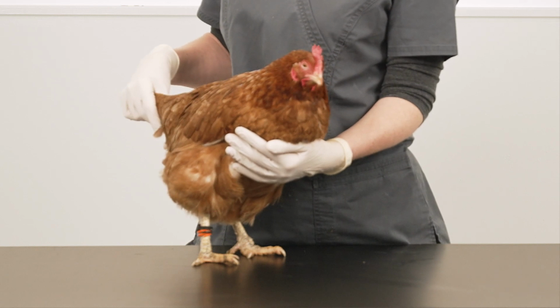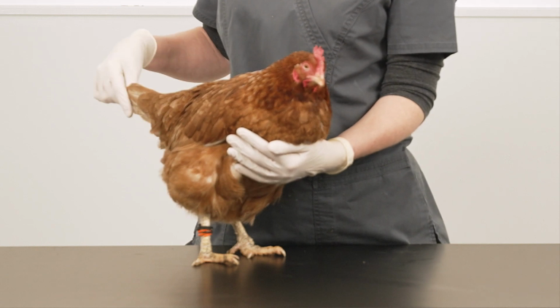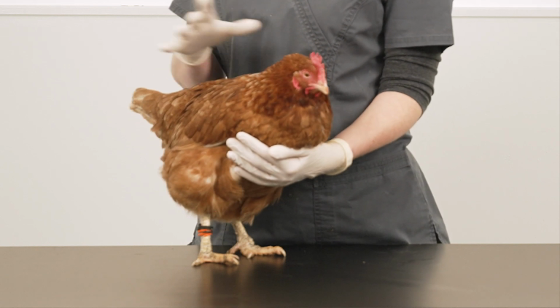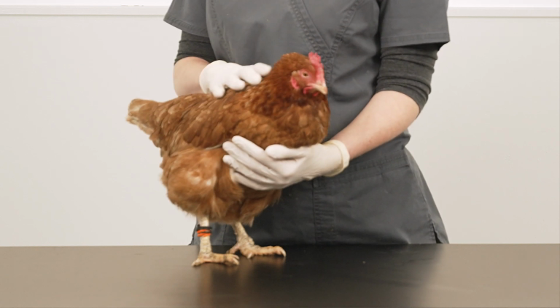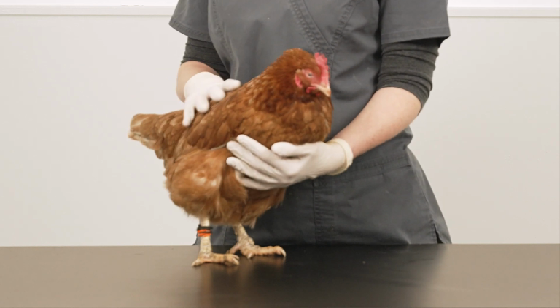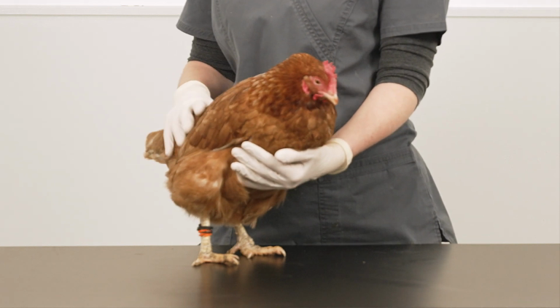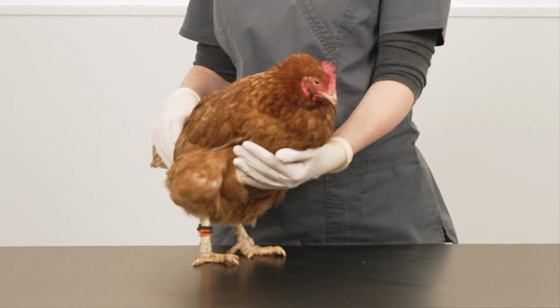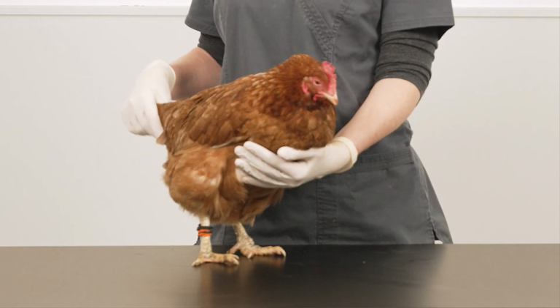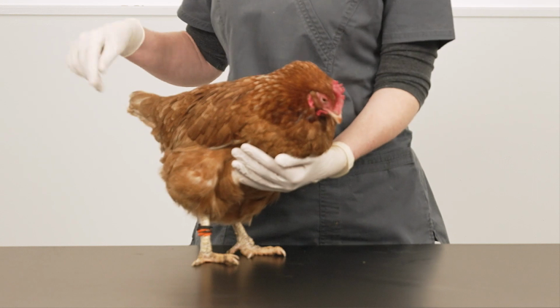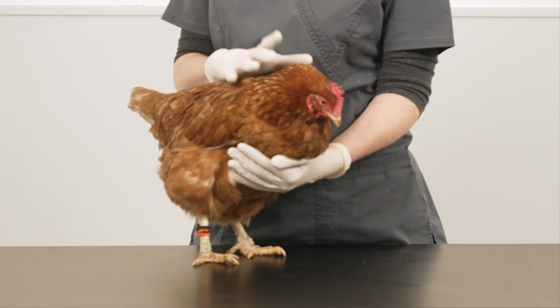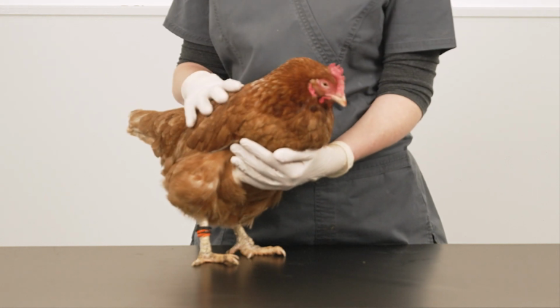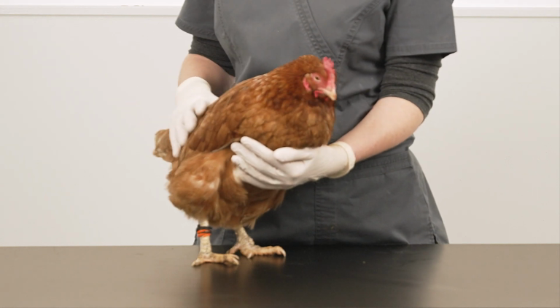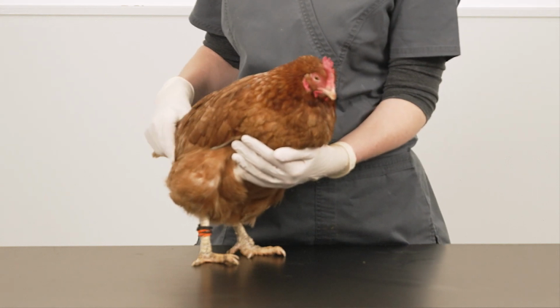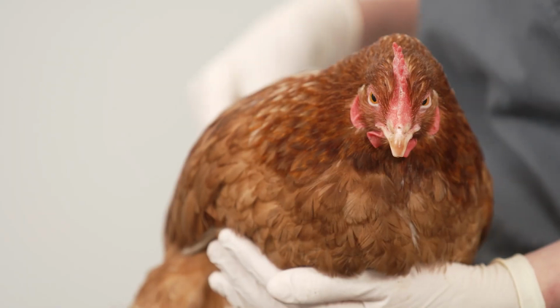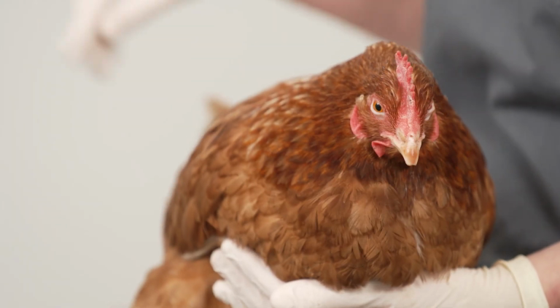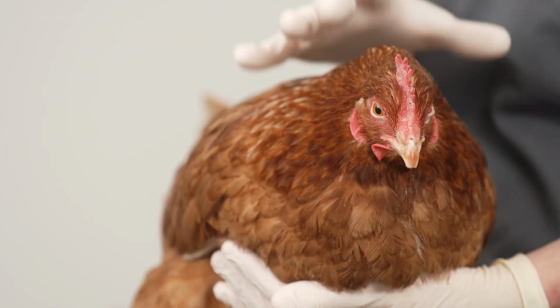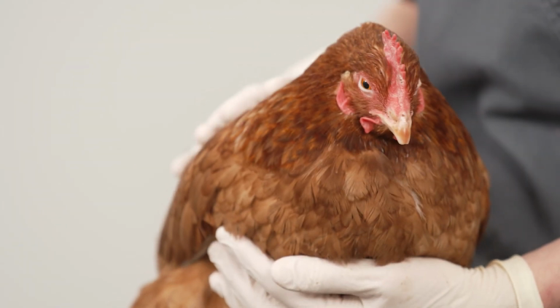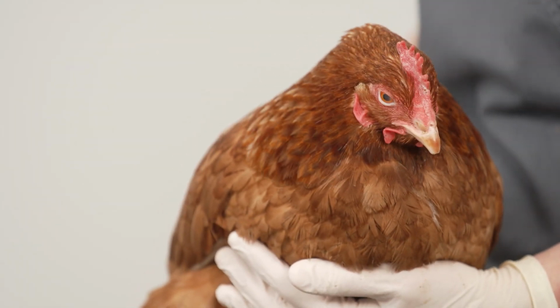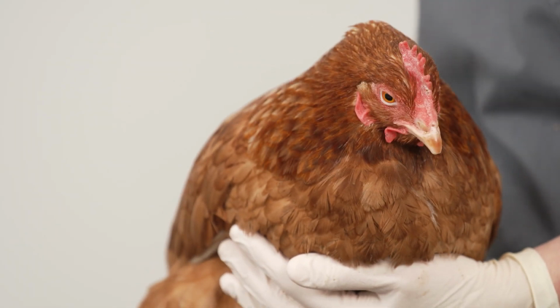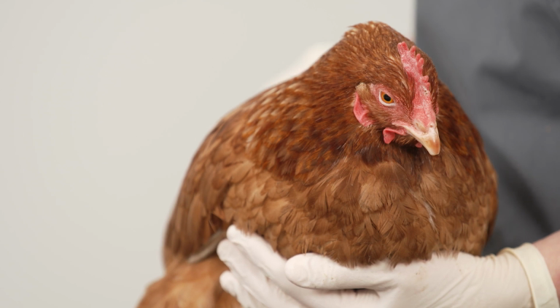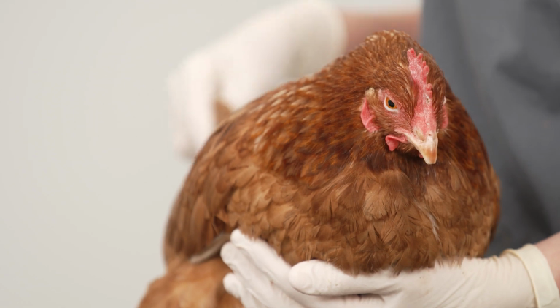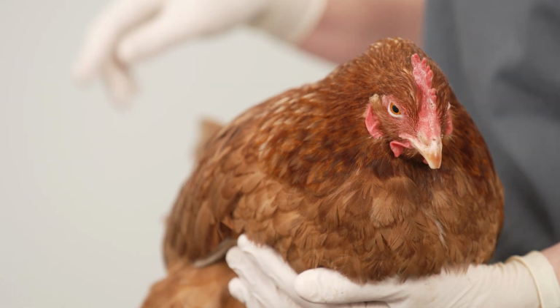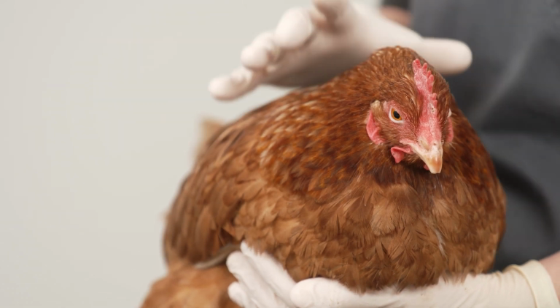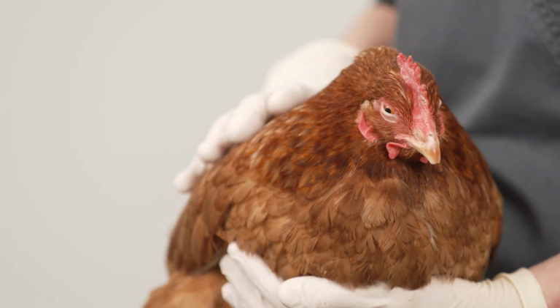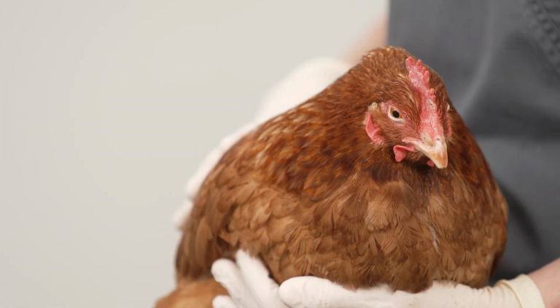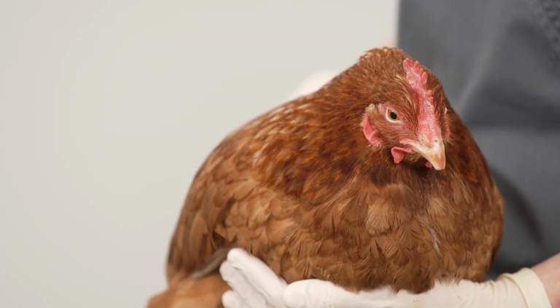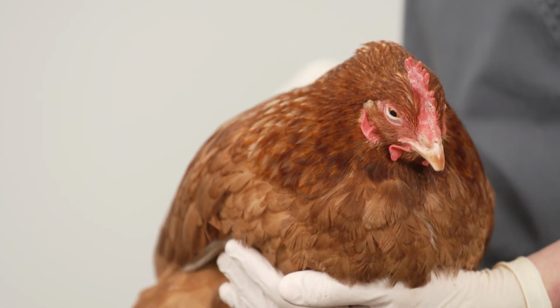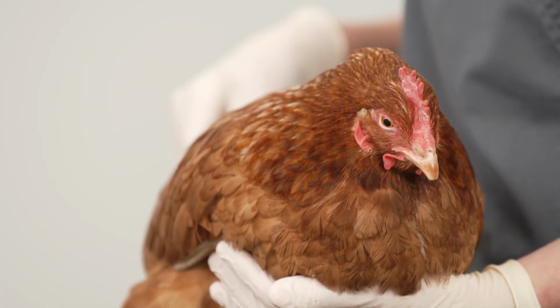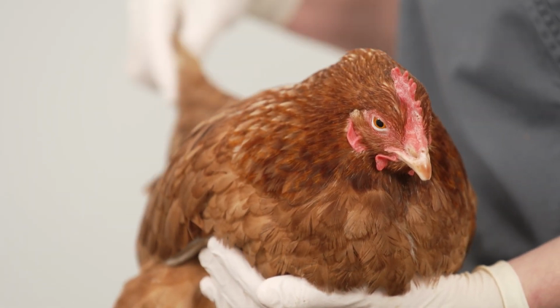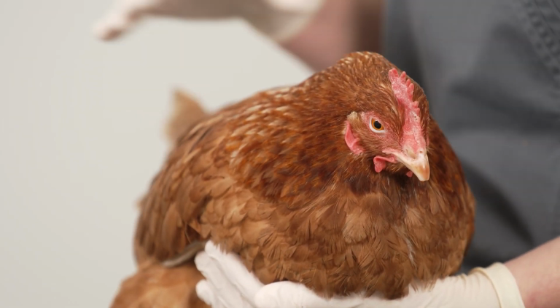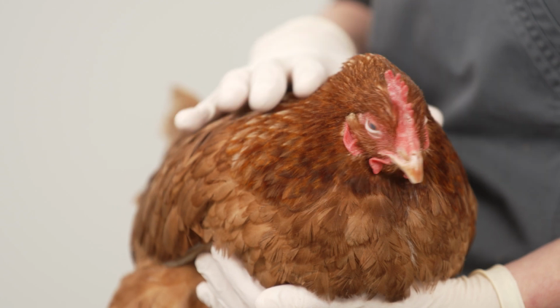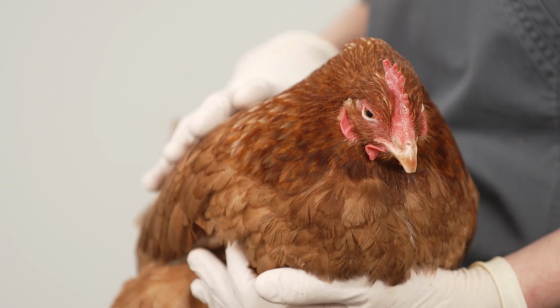During the day the mites hide out in the coop but they can be seen if you look carefully. Try around the door to the nest box and at the joint of the perch. Alternatively, check after dark when the birds have gone to bed — look with a torch and you may see the mites moving around. A white piece of paper on the coop floor may also show the mites.